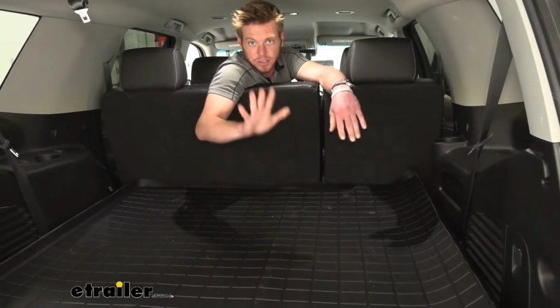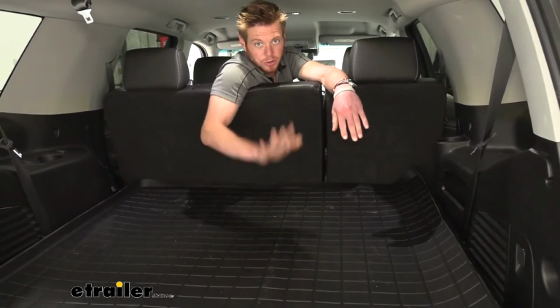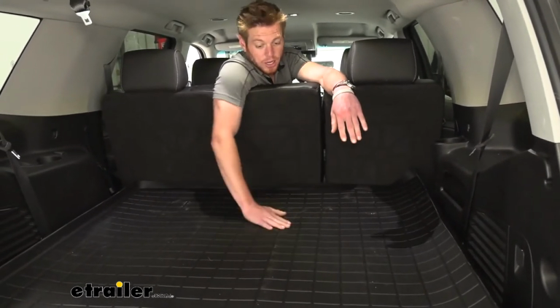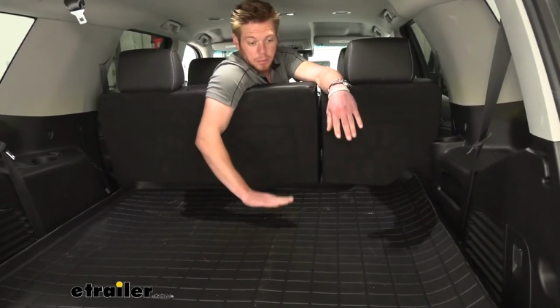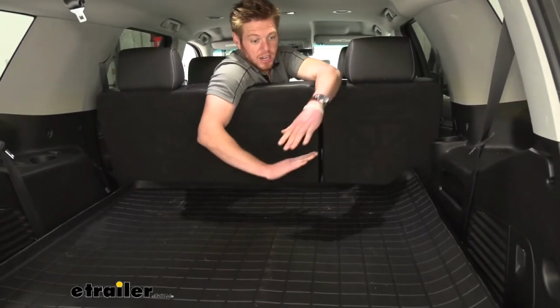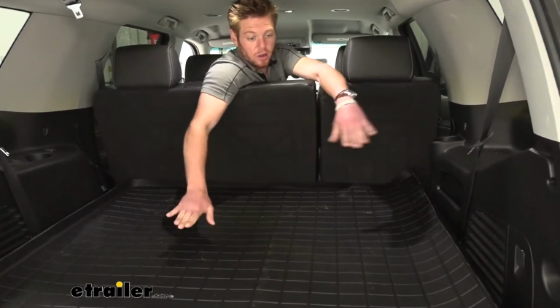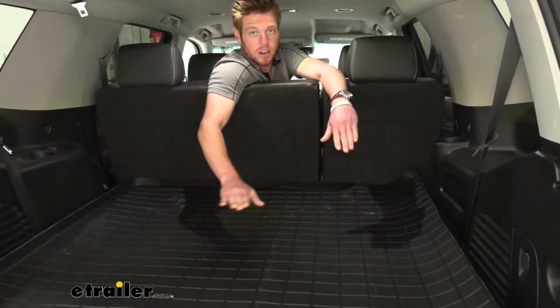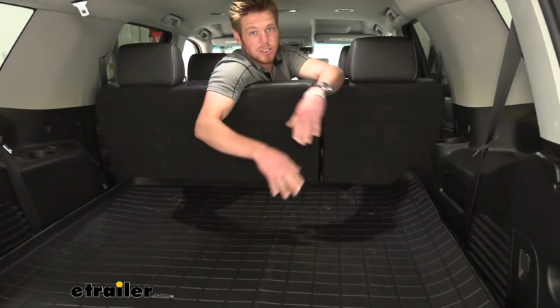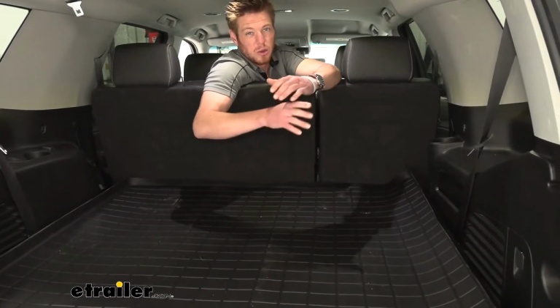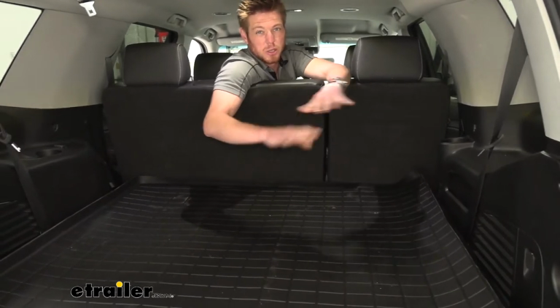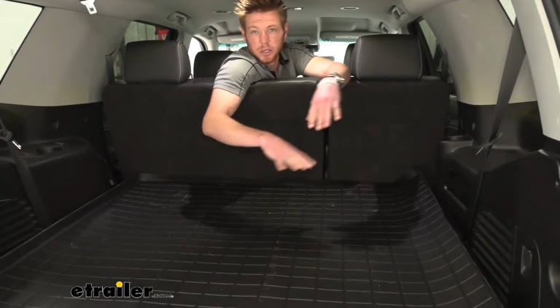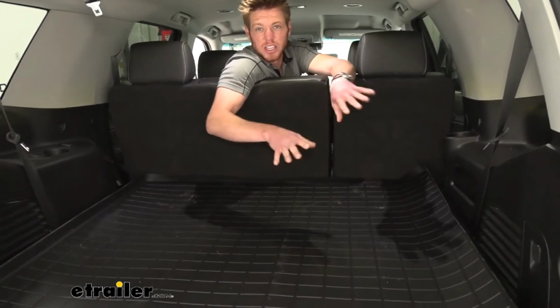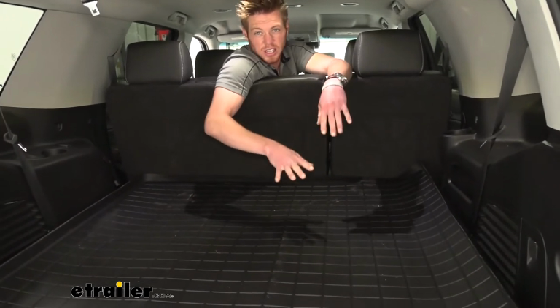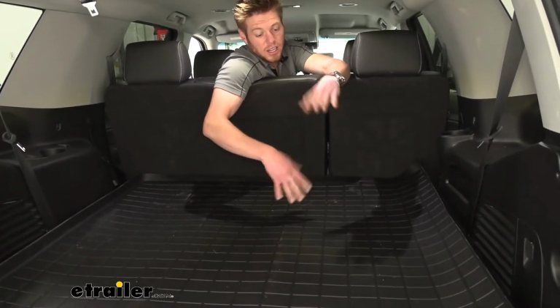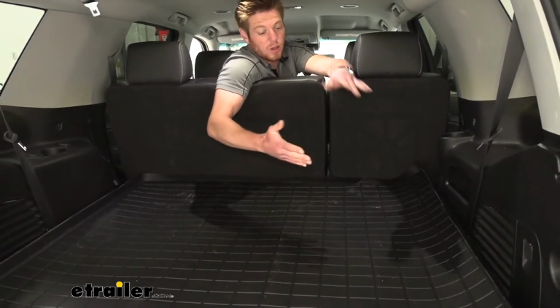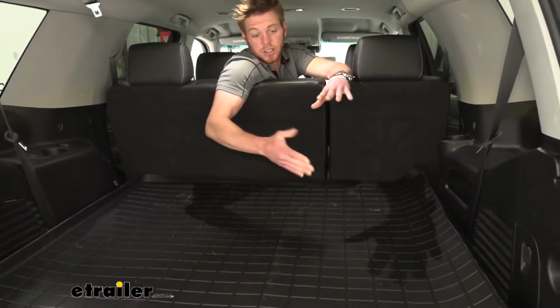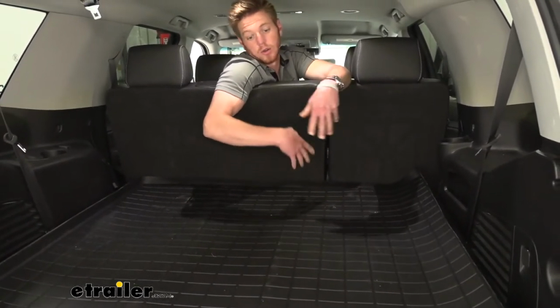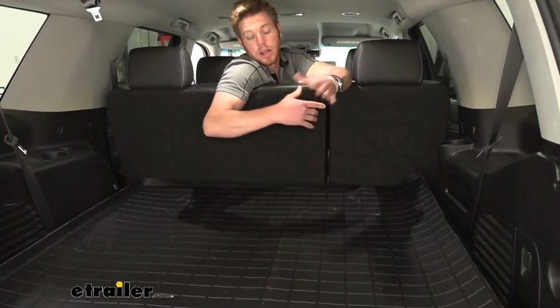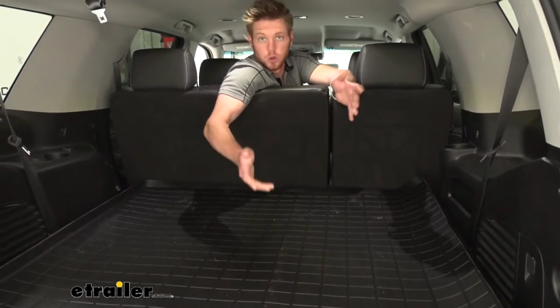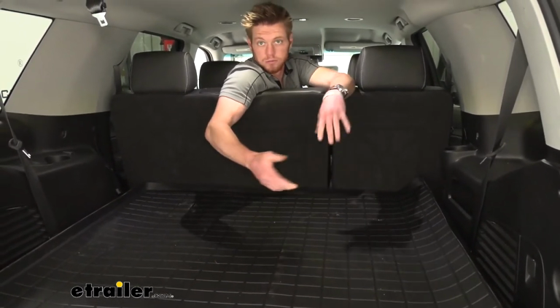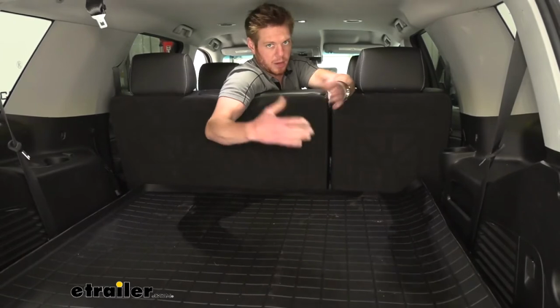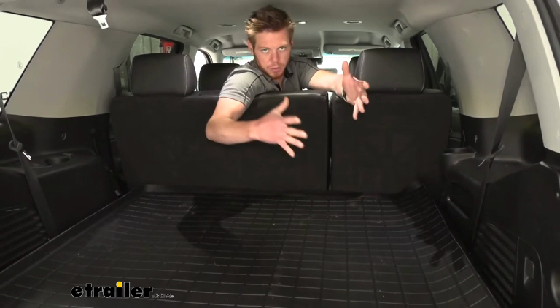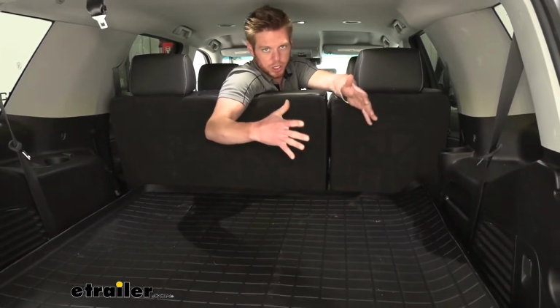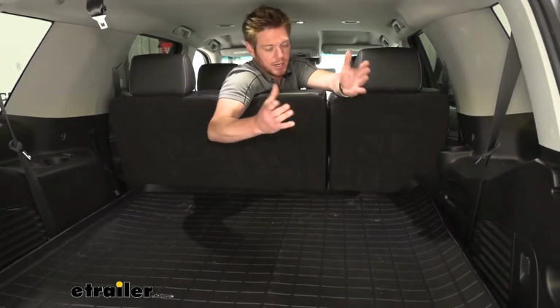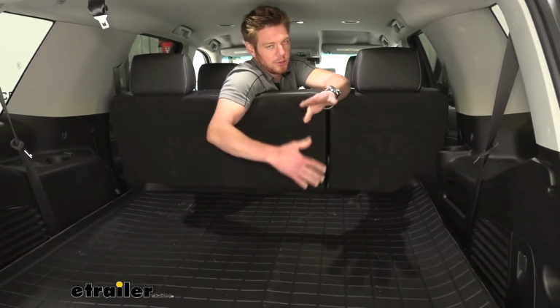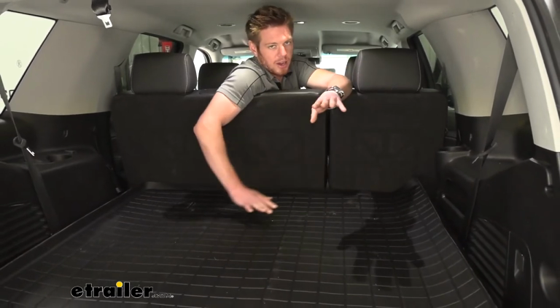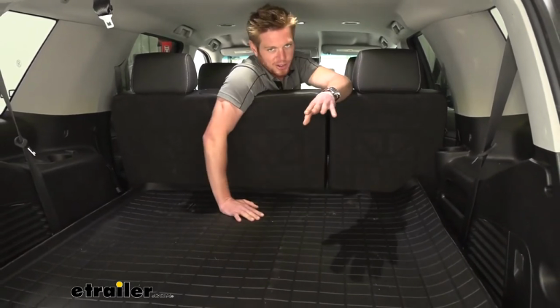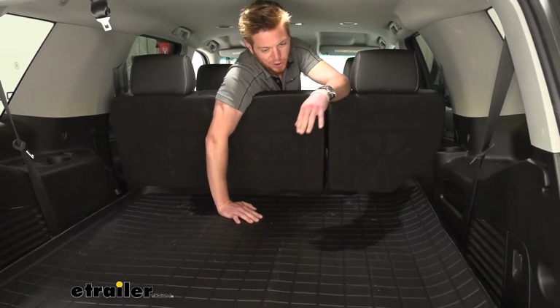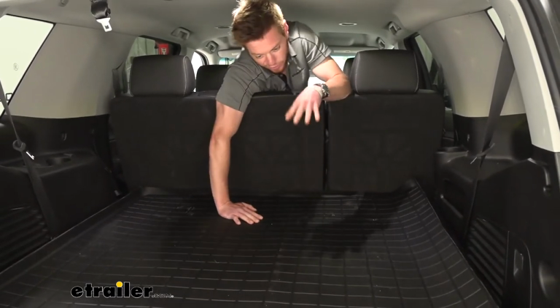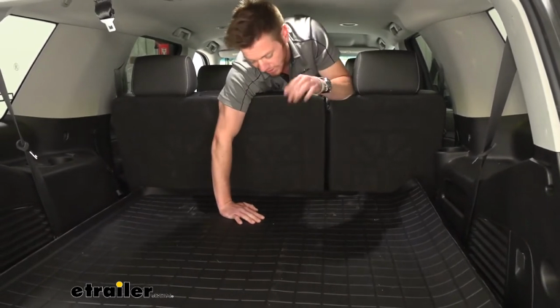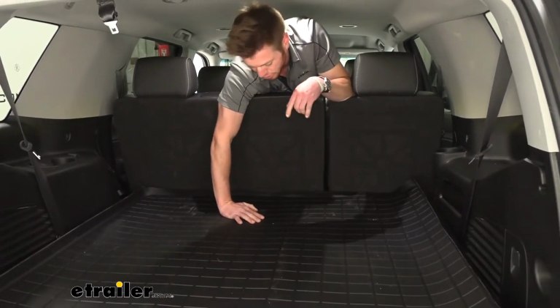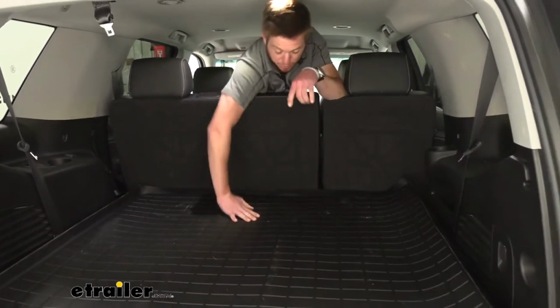This is going to protect all that carpet so no spills or leaks or anything. If you guys are carrying around a lot of food and you've got a big old pot of chili, you do not want it to fall over and get into your carpet.